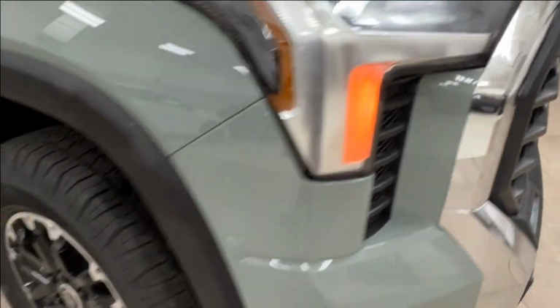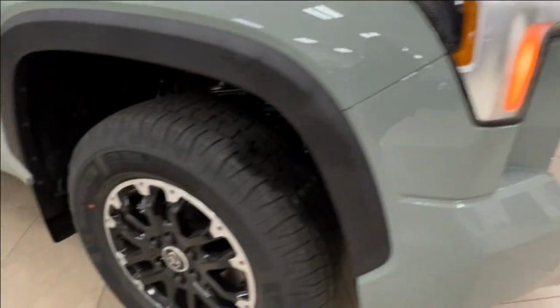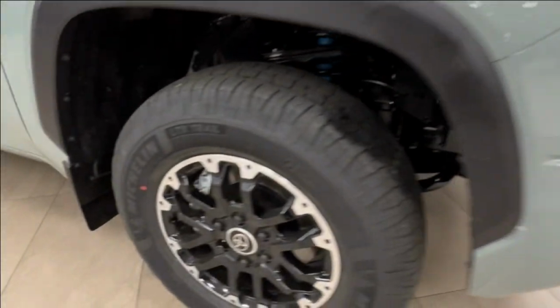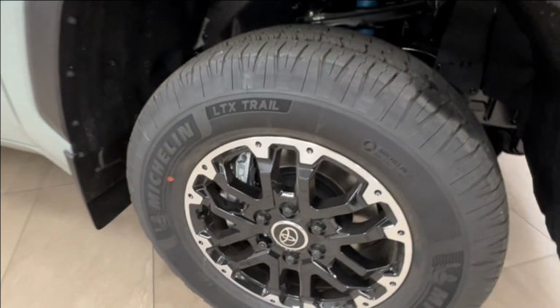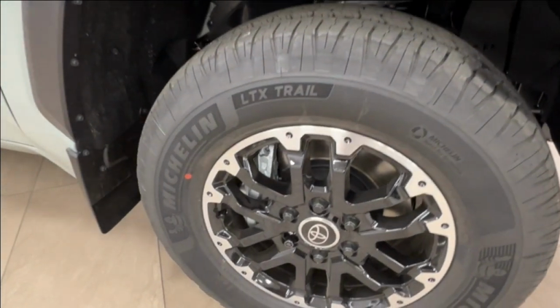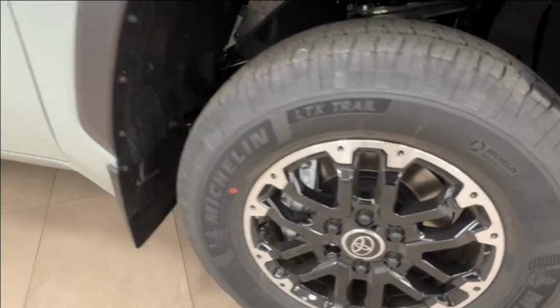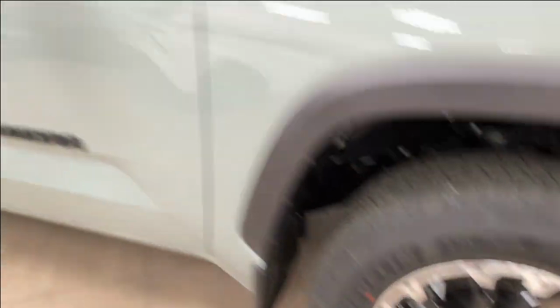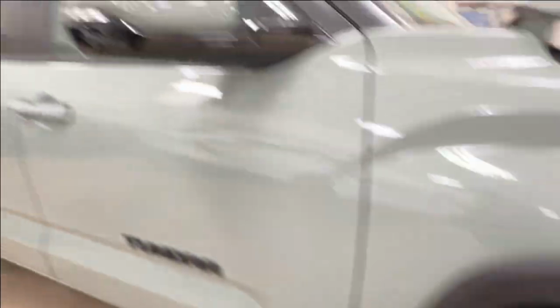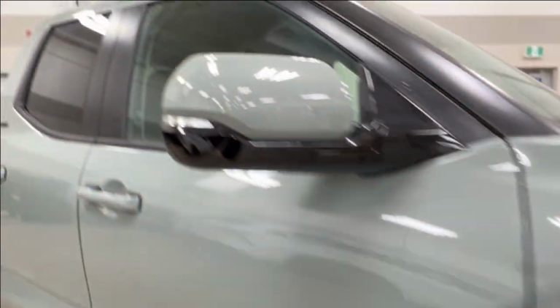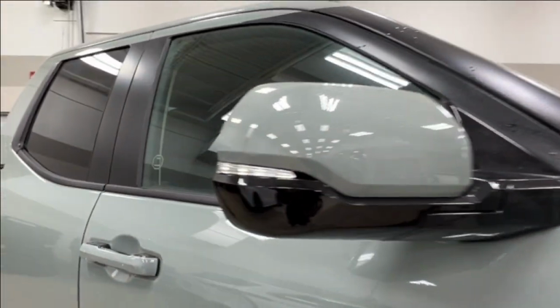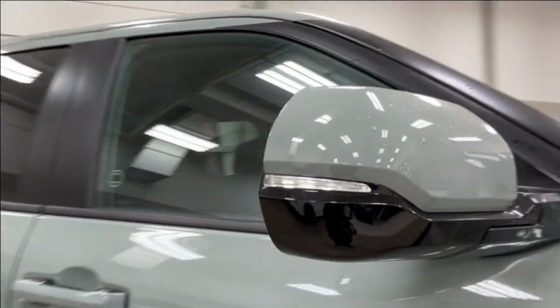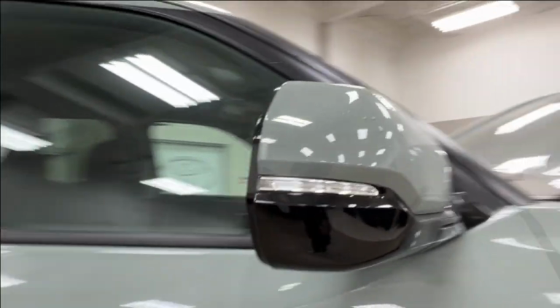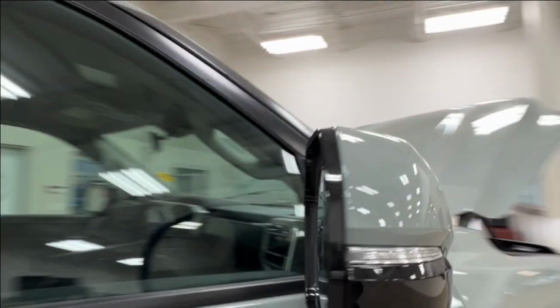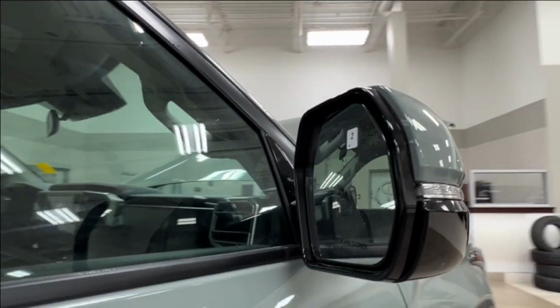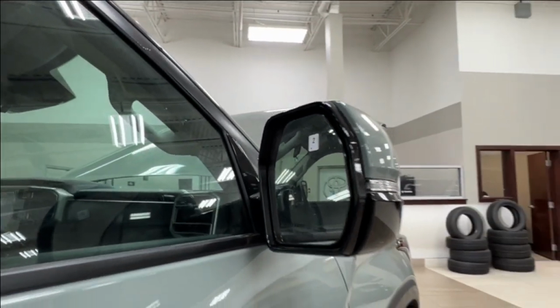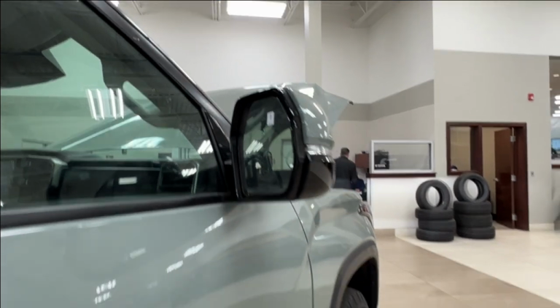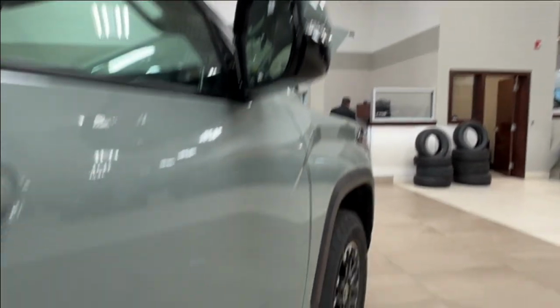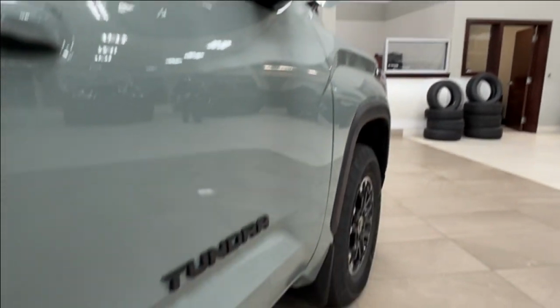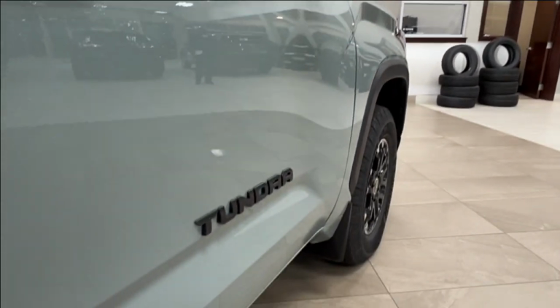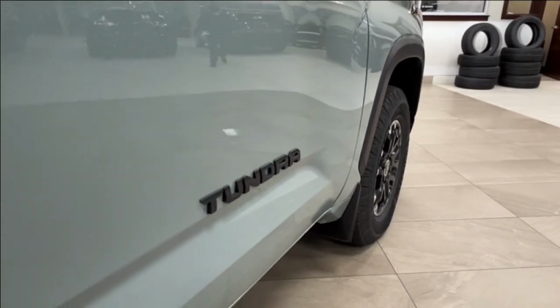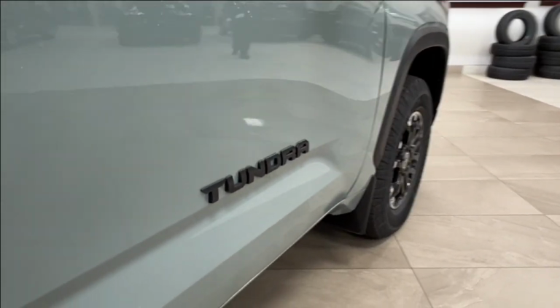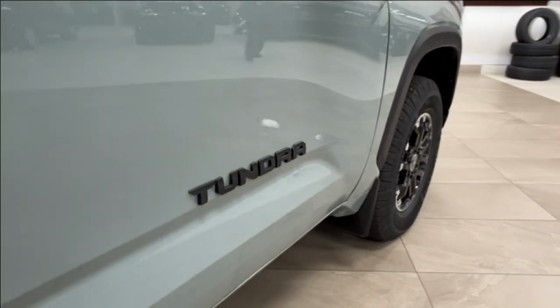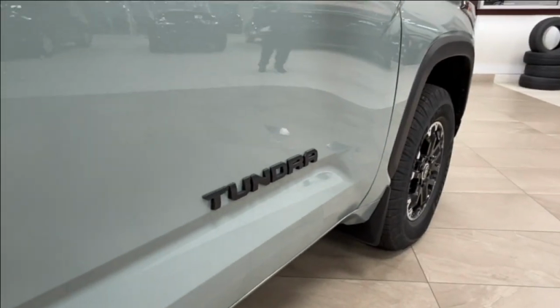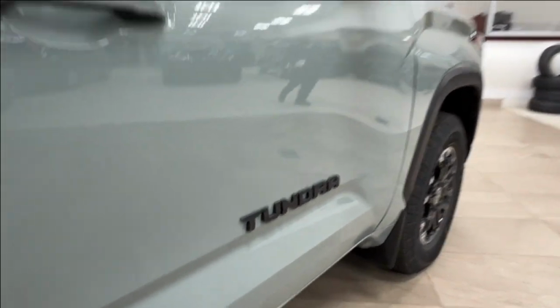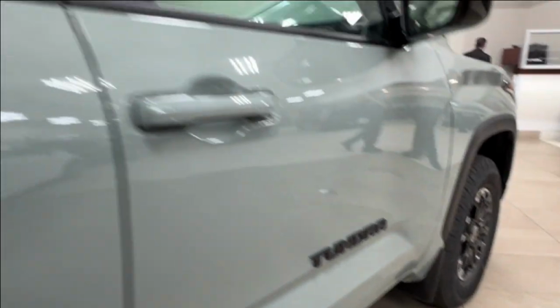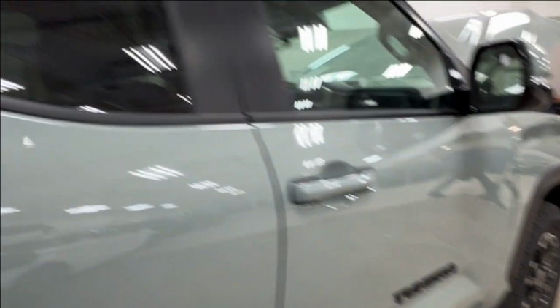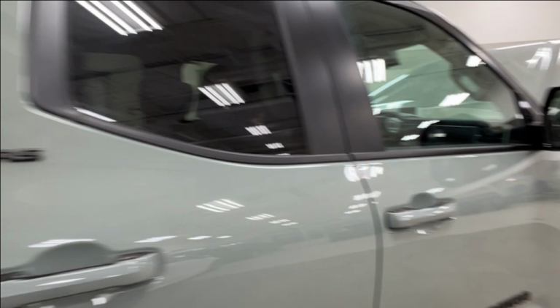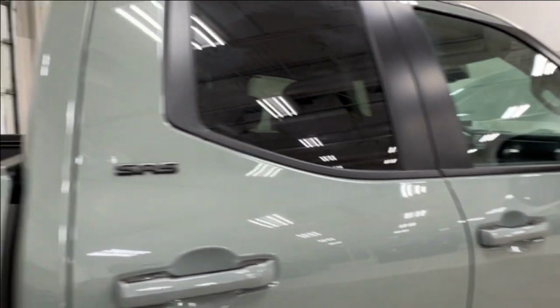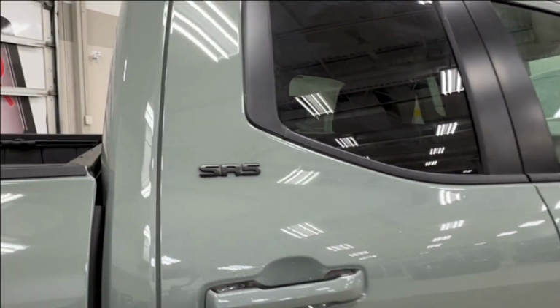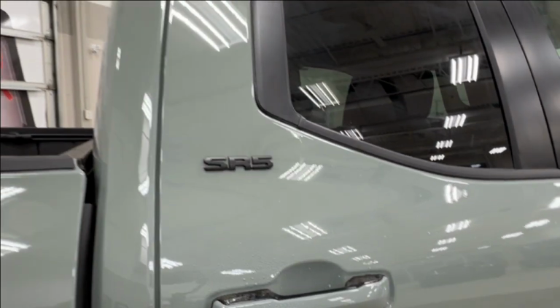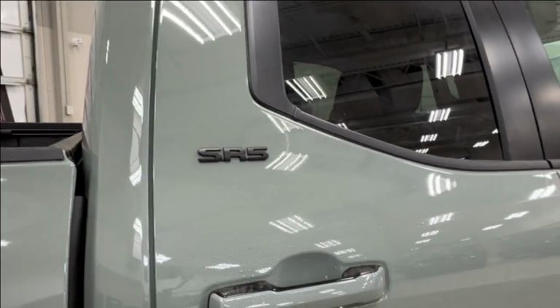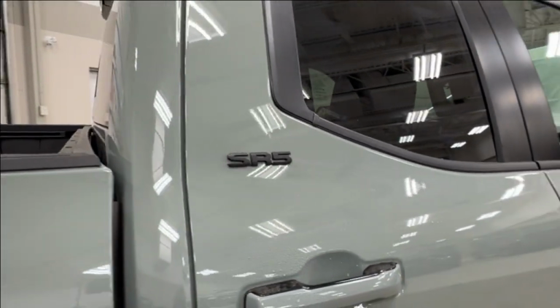As you move along to the side you've got your alloy wheels. Side mirrors have integrated turn signals and blind spot monitoring. Front doors are where you'll find your Tundra badges, and then on the rear doors you have your SR5 trim level badges.